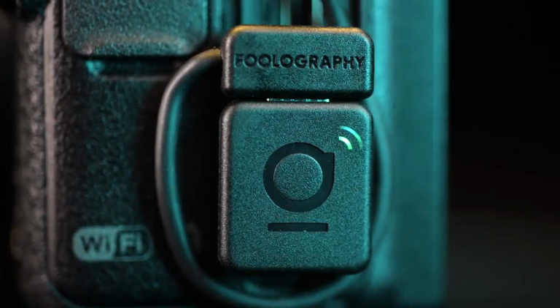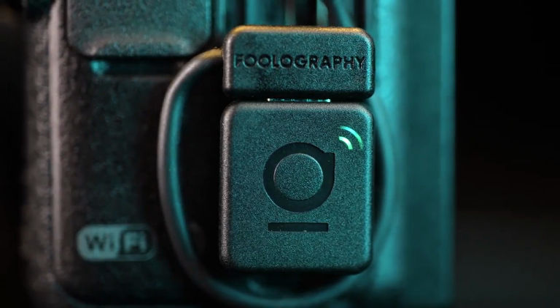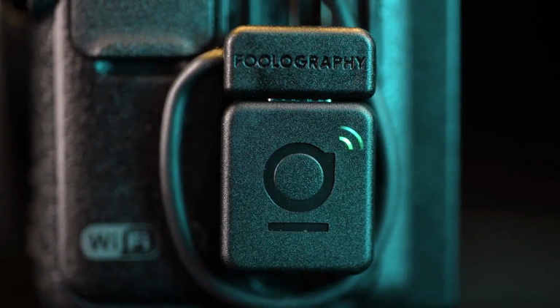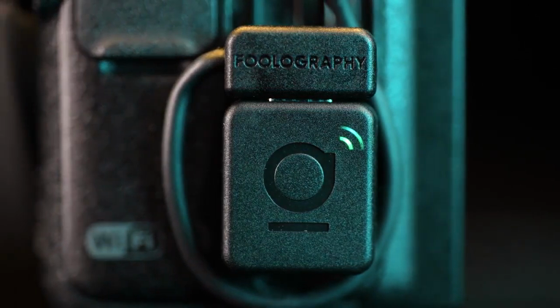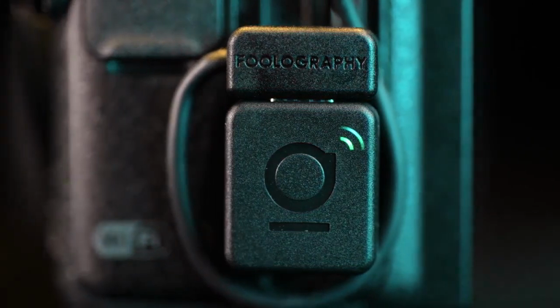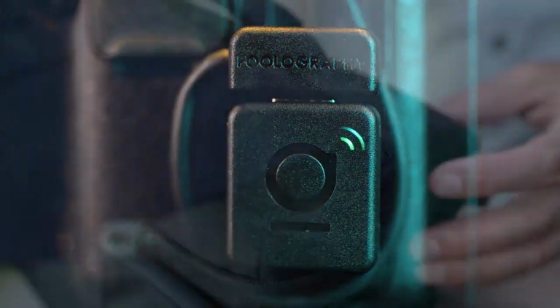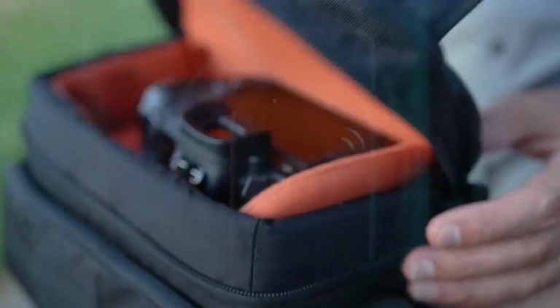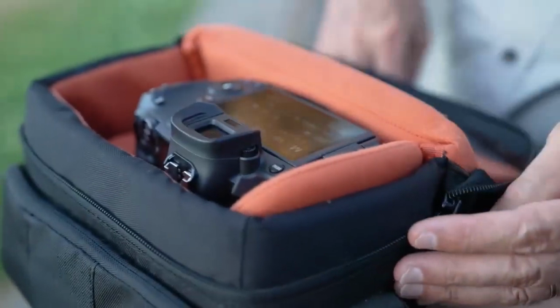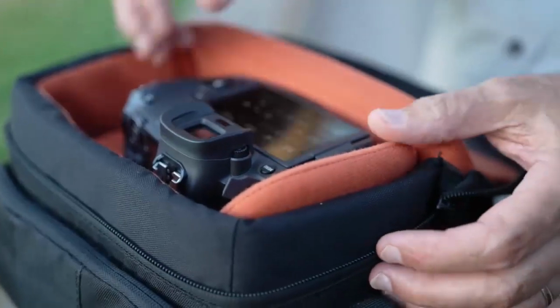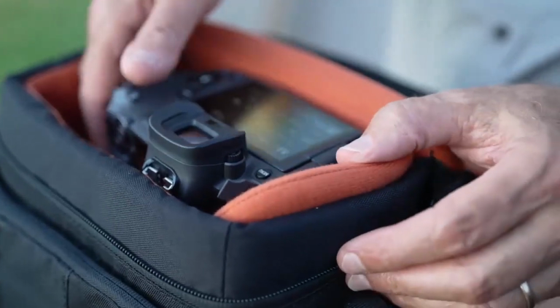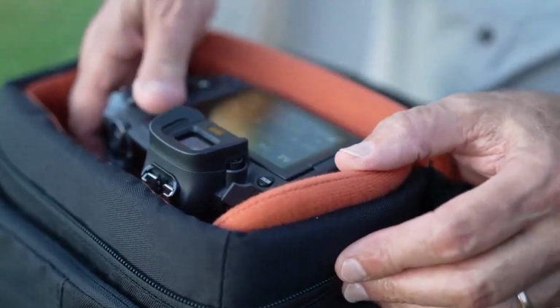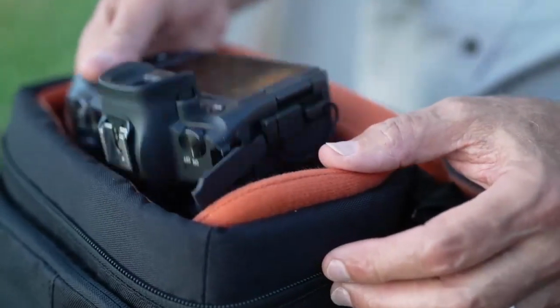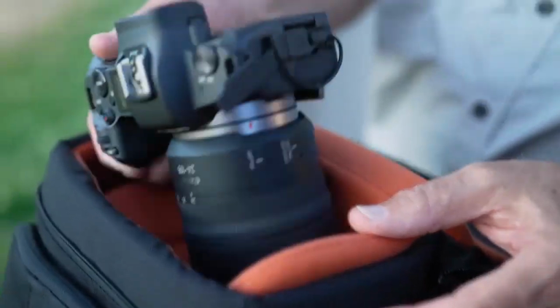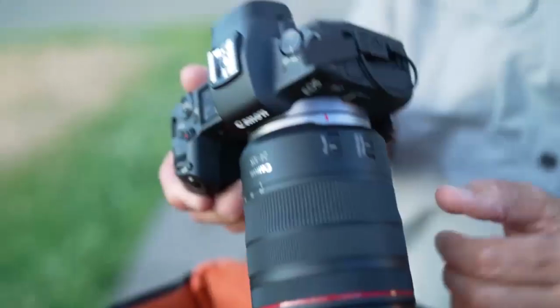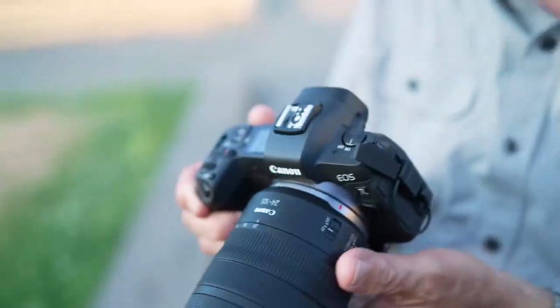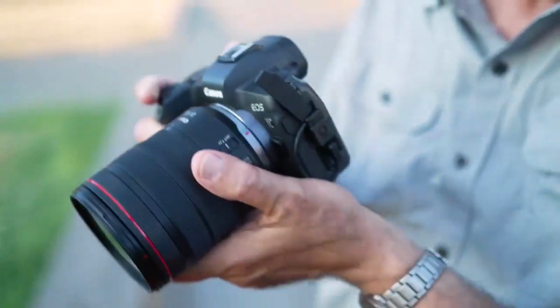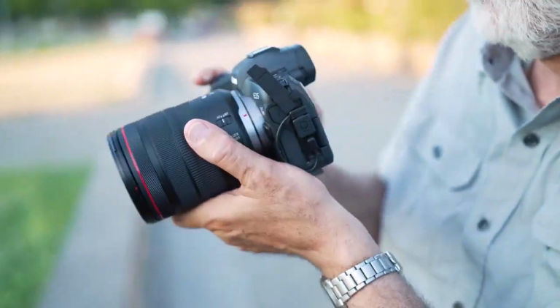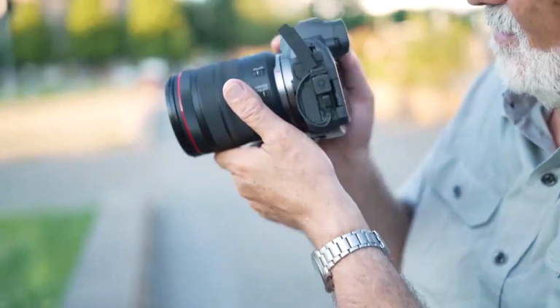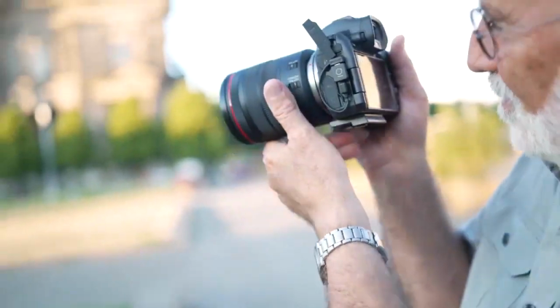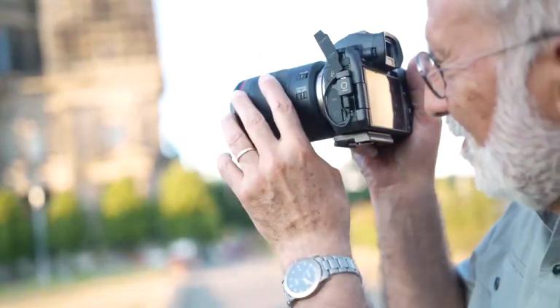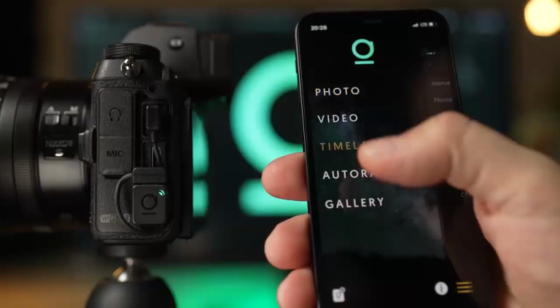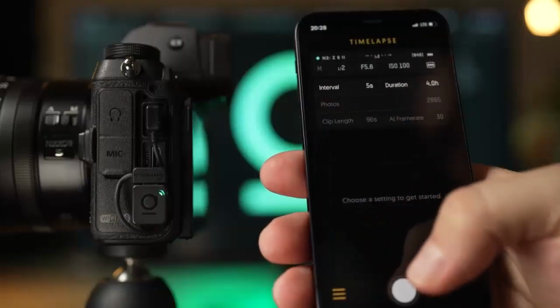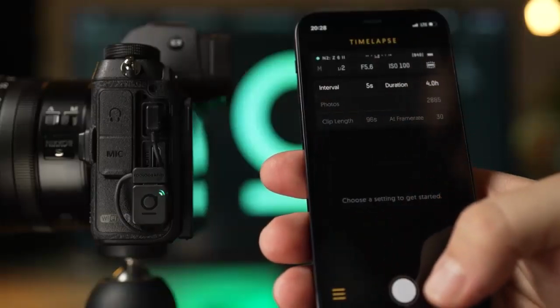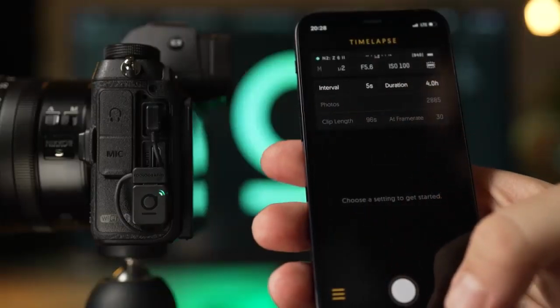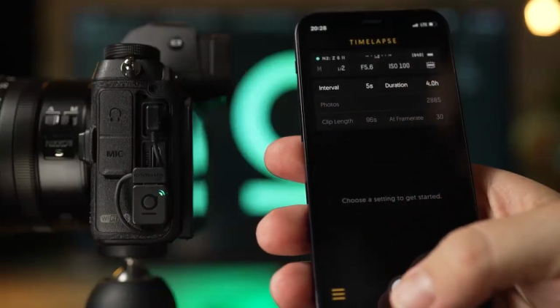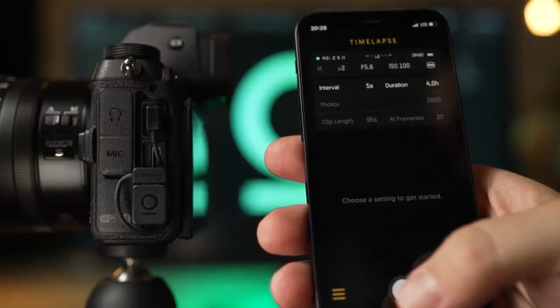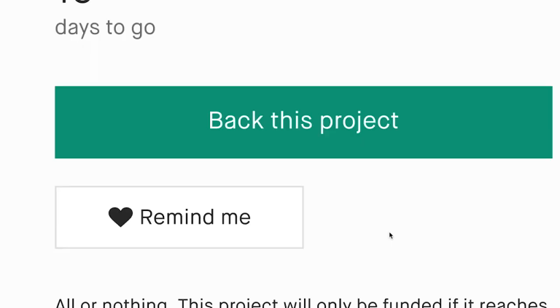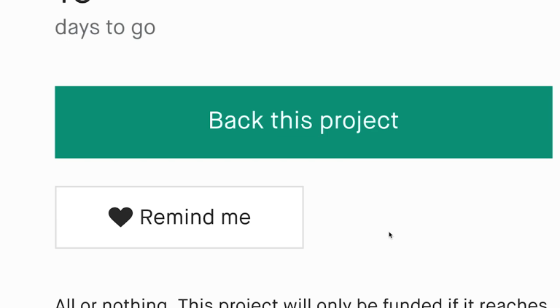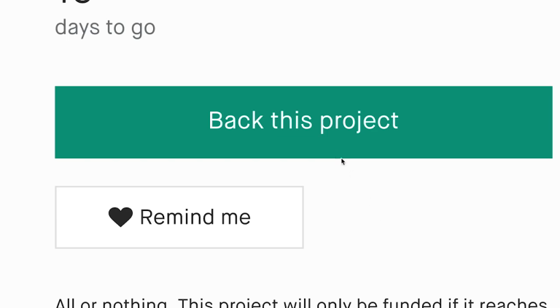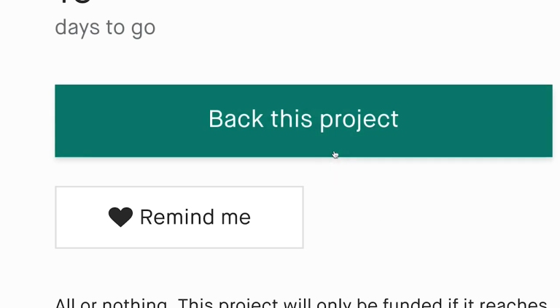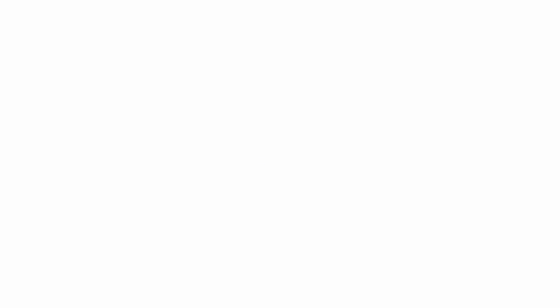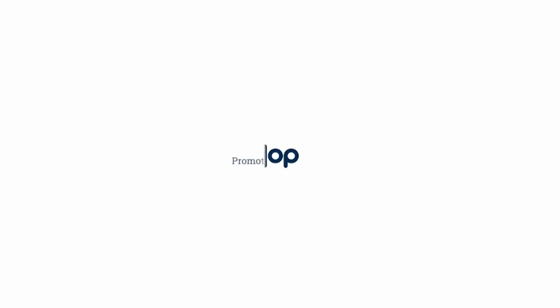The Unleashed is designed to stay attached directly to your camera's USB port and is powered by the camera battery, so it's always ready to use. And thanks to our intuitive app, you'll actually want to use it. And you will. All the time.